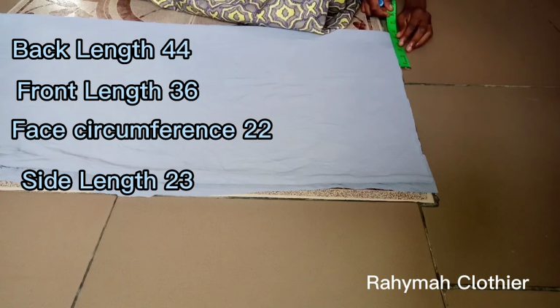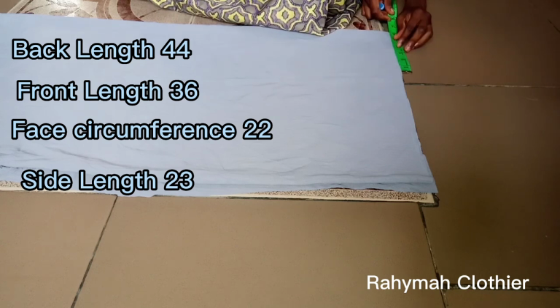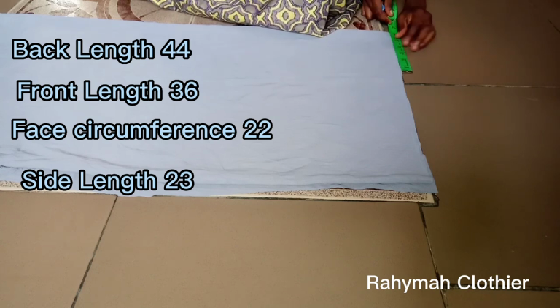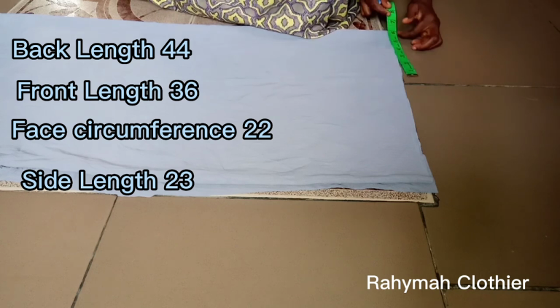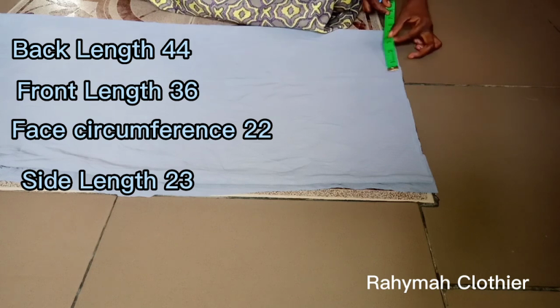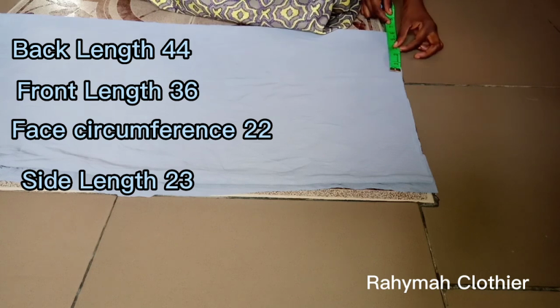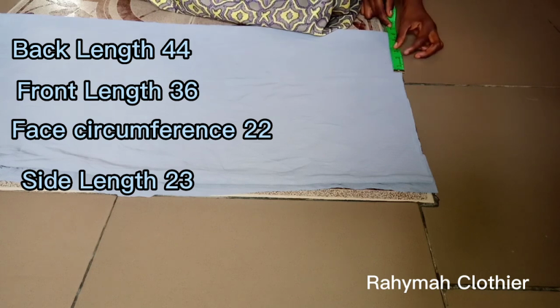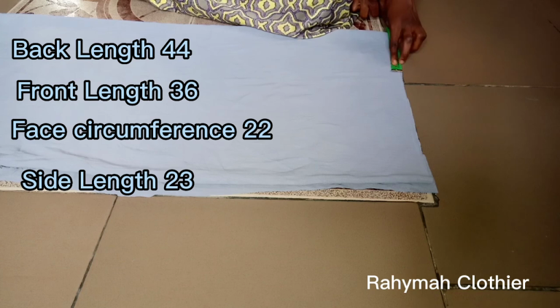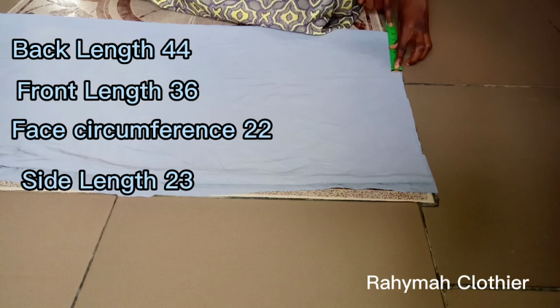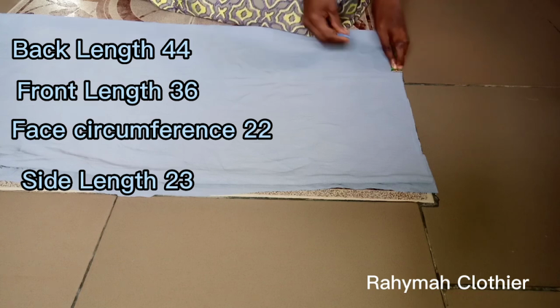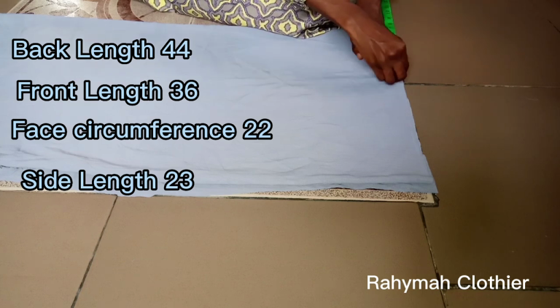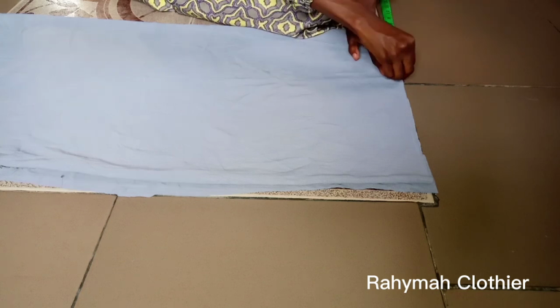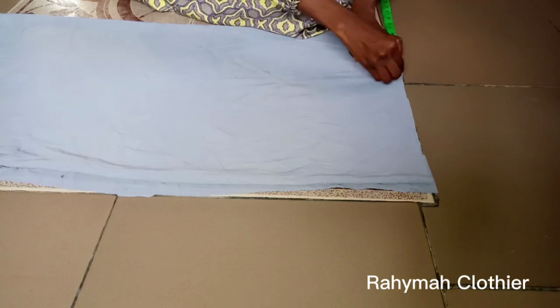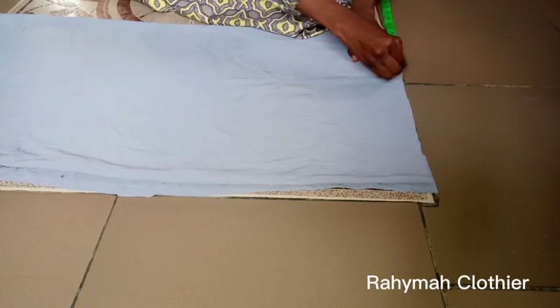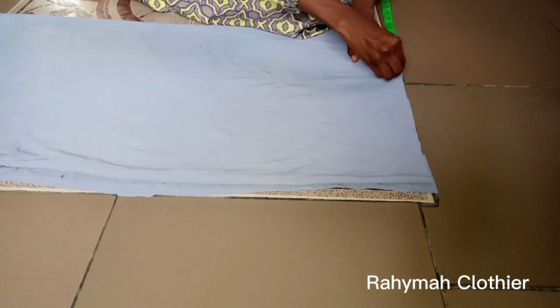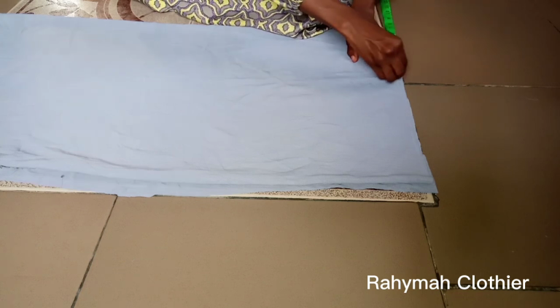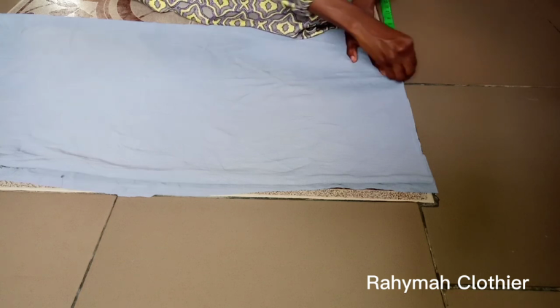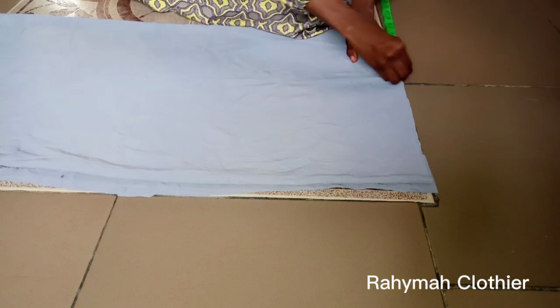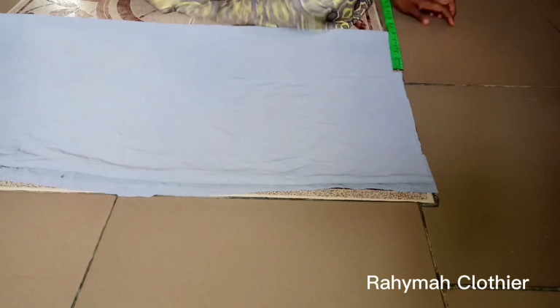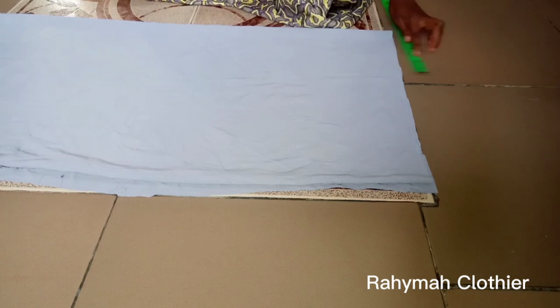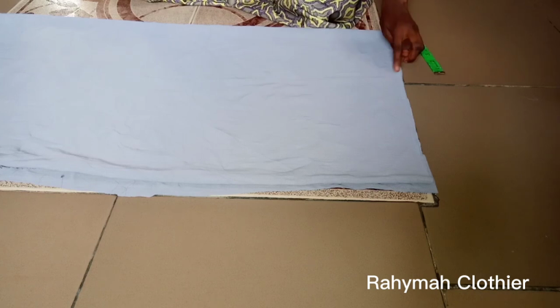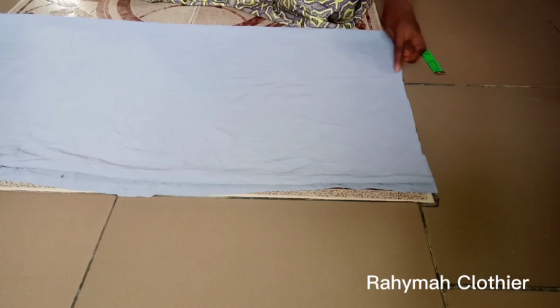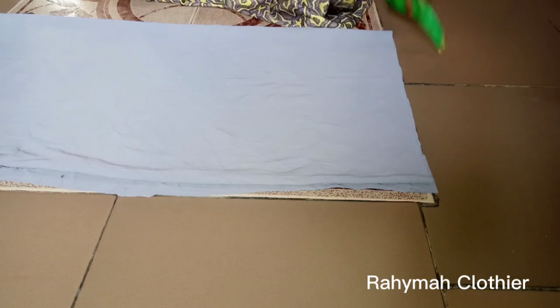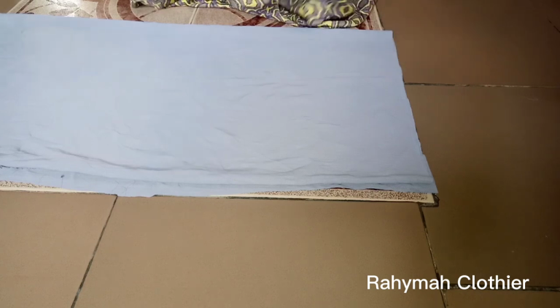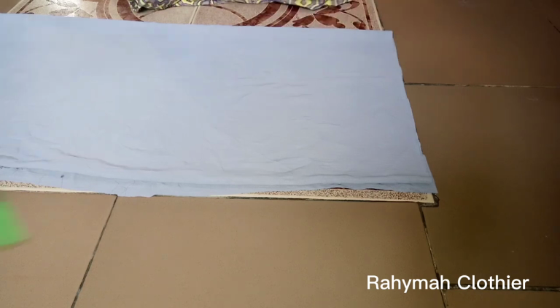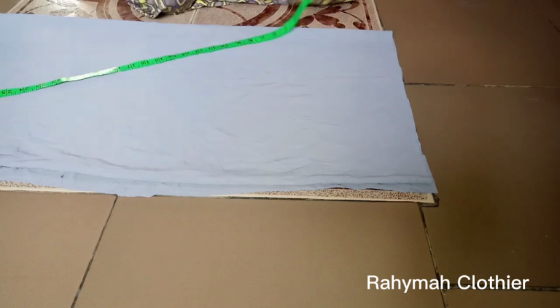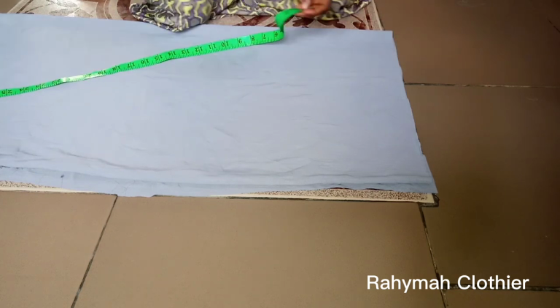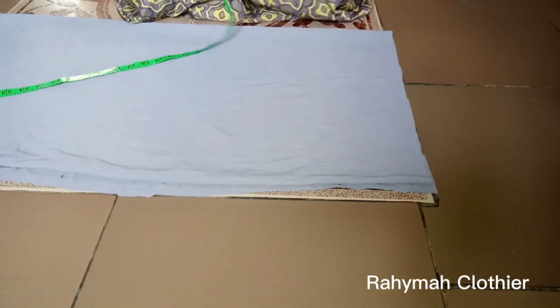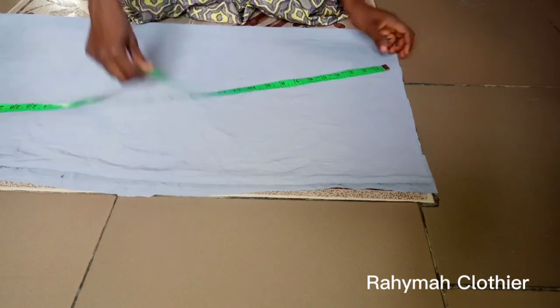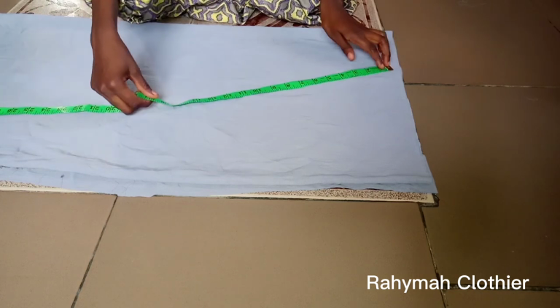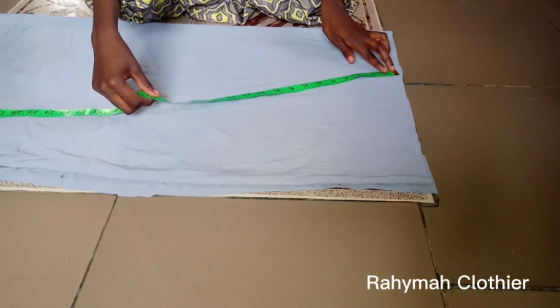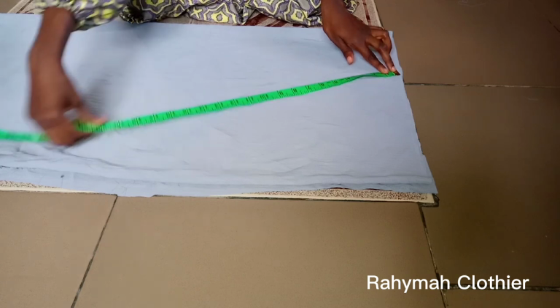The outside circumference is five inches — that is on the folded parts. Five inches is our air circumference divided by four. Whatever it gives you, you are going to input it. Then the next thing we are going to do is to measure the side measurements.